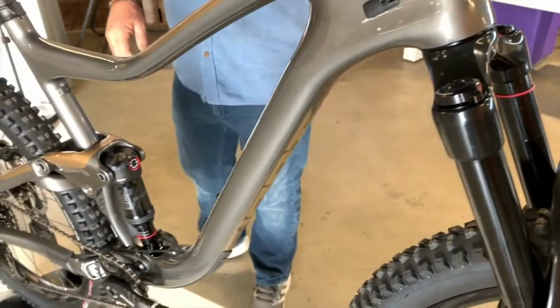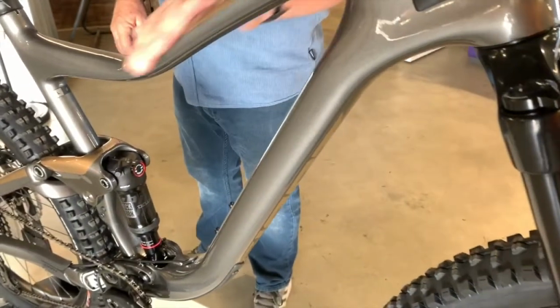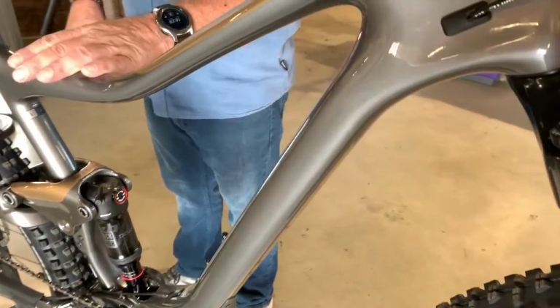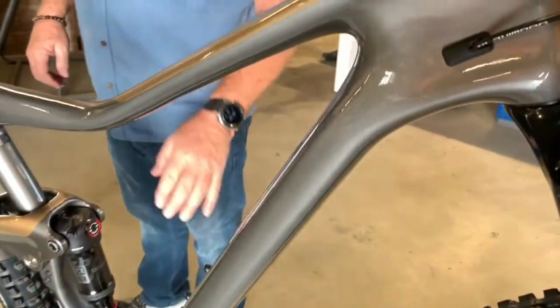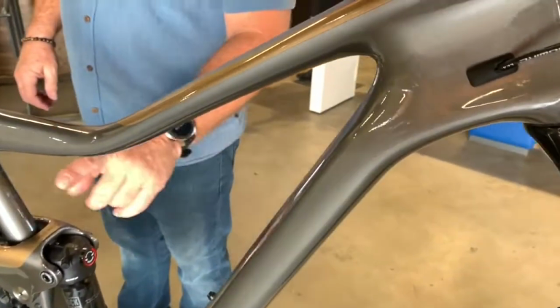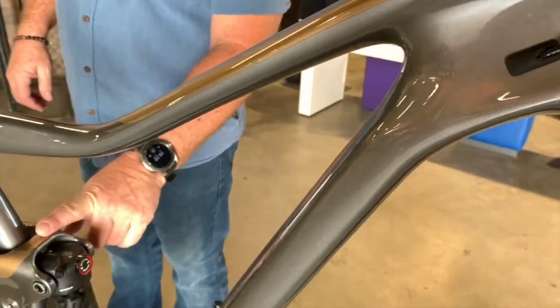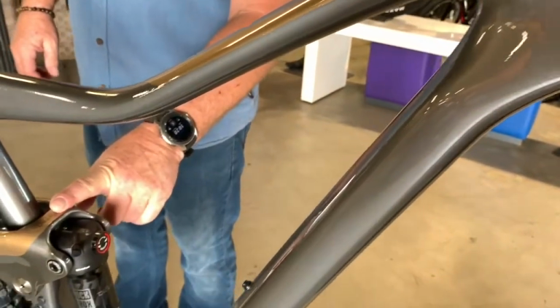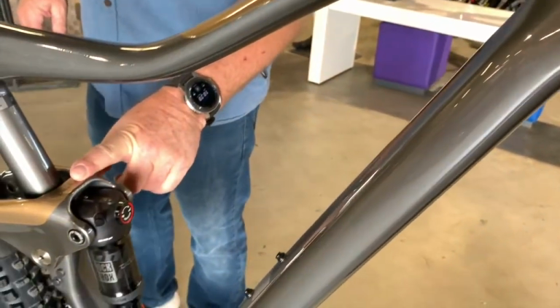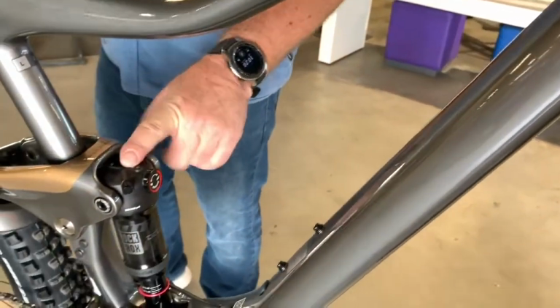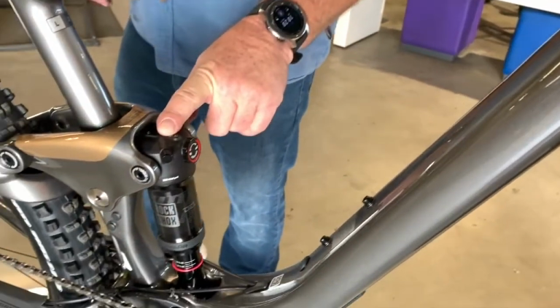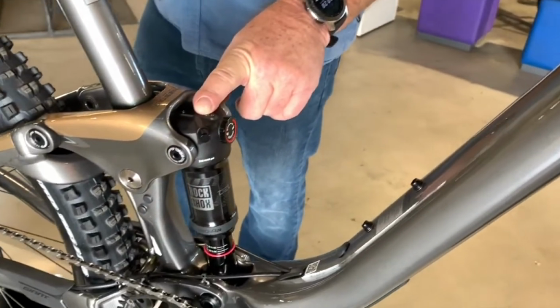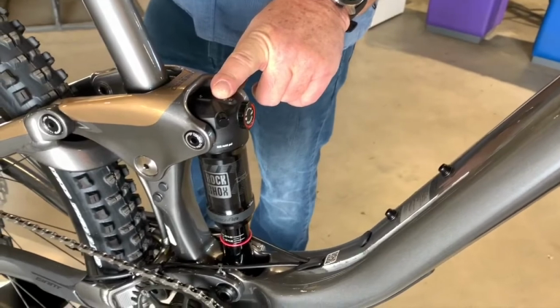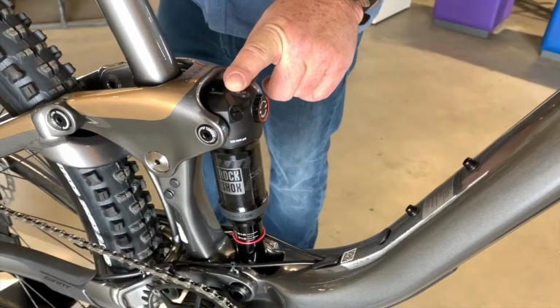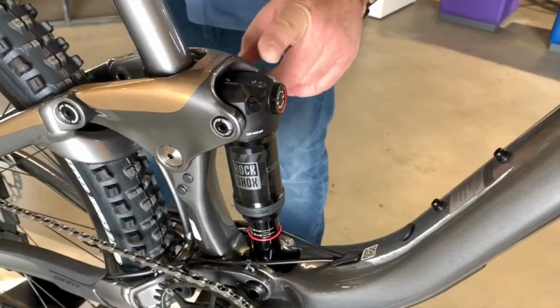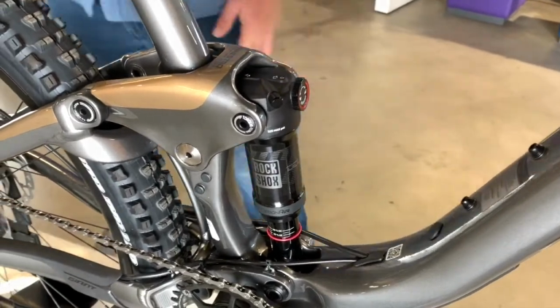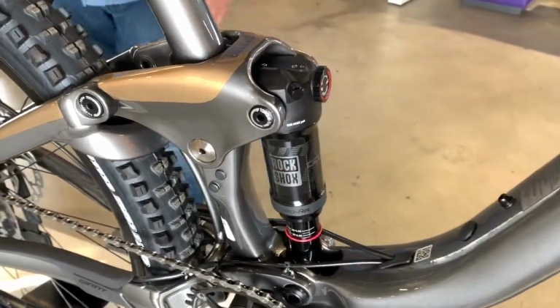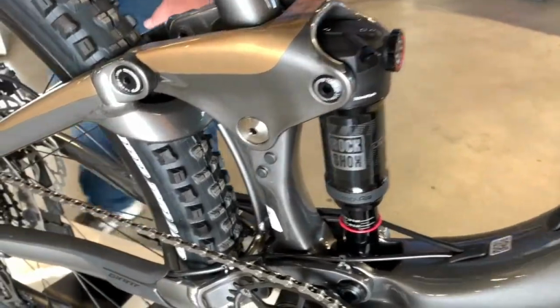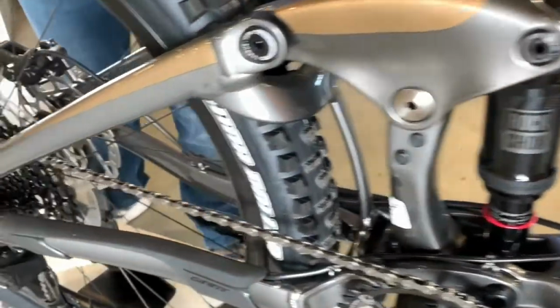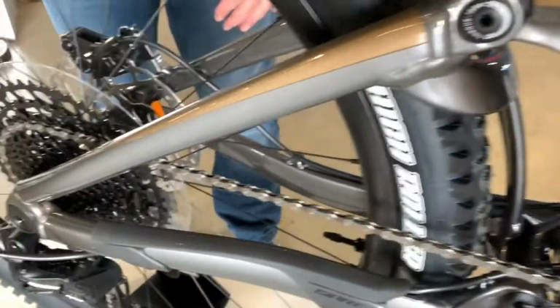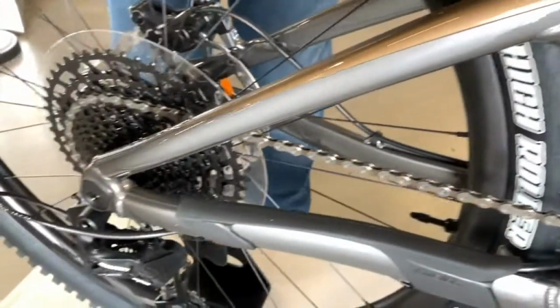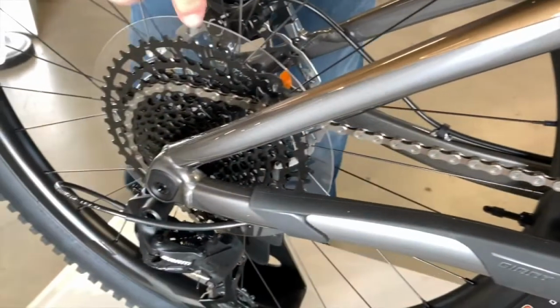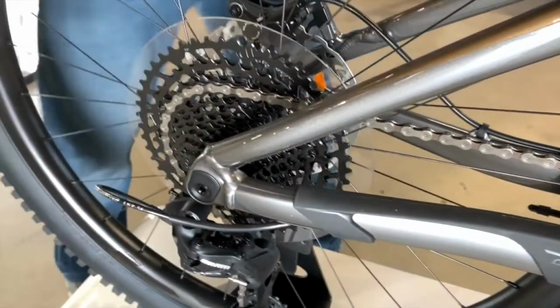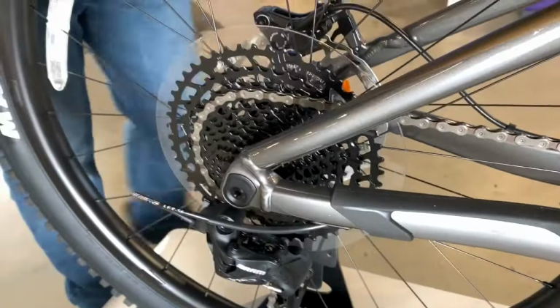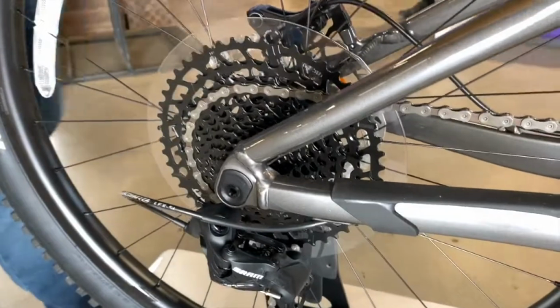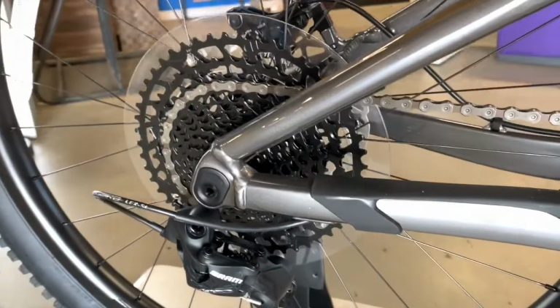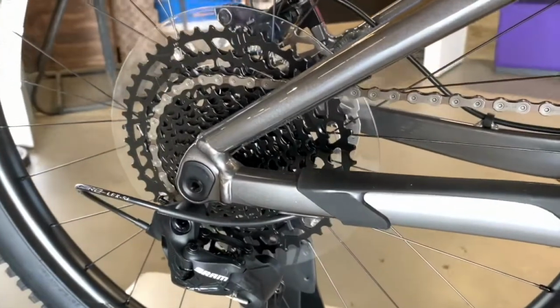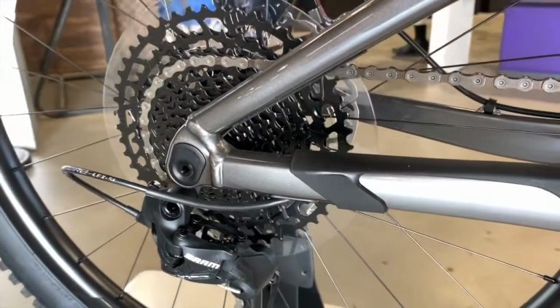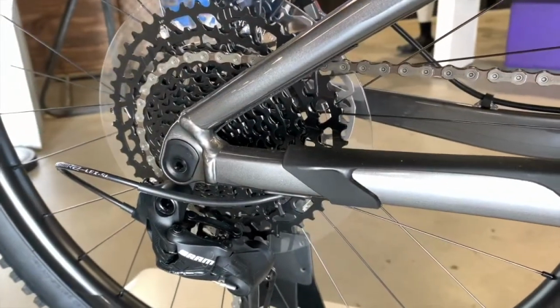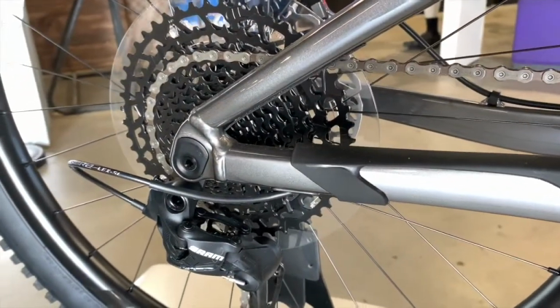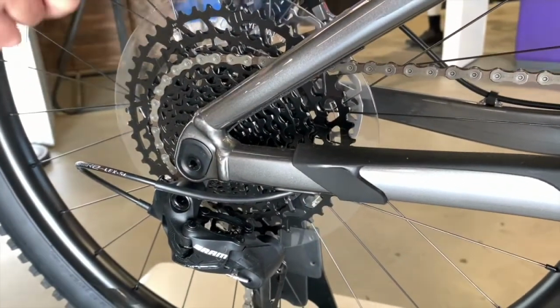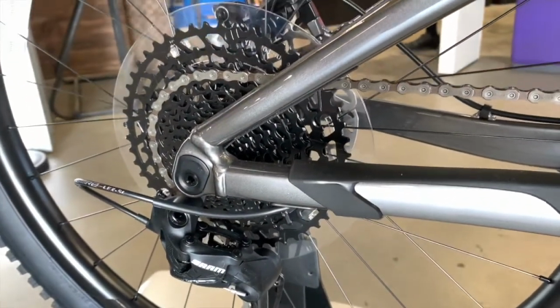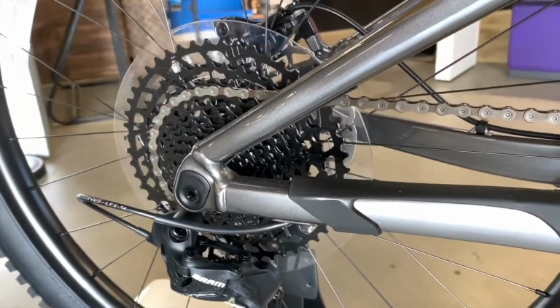Carbon front triangle, carbon link, debonair rear shock, and a 1x12 system — the new SRAM SX 1x12 with an 11-50 cassette on there.